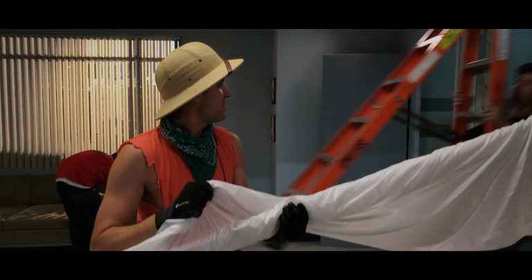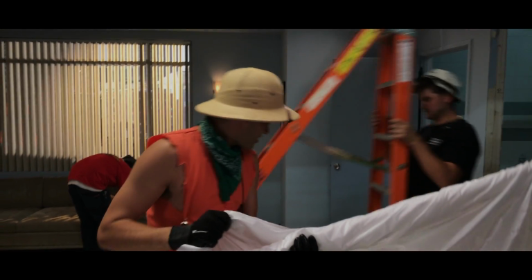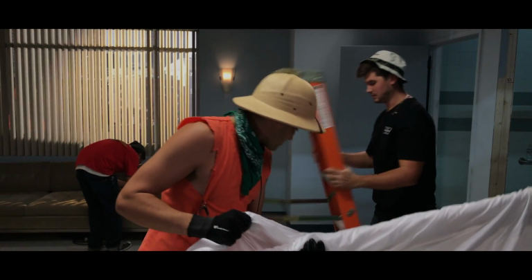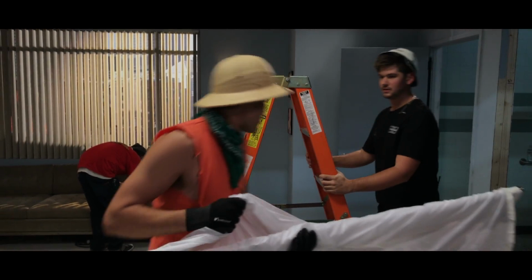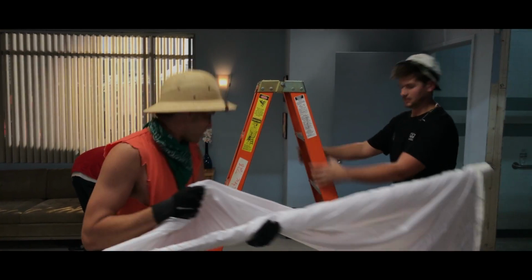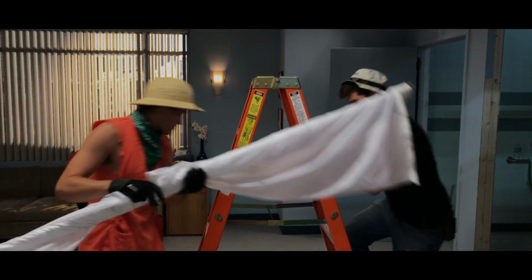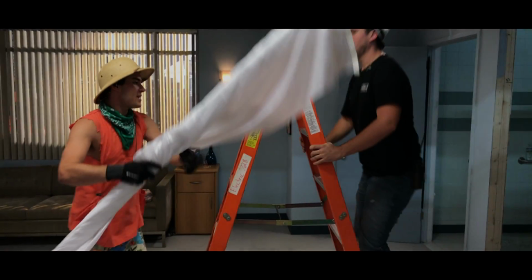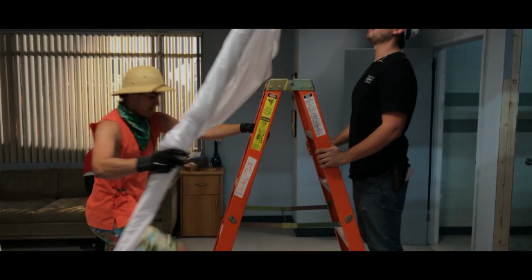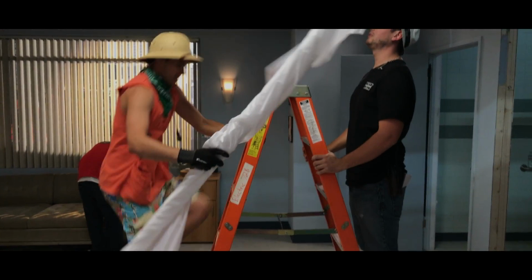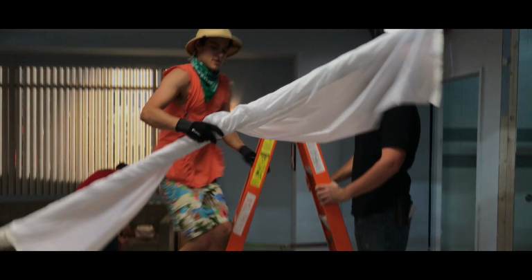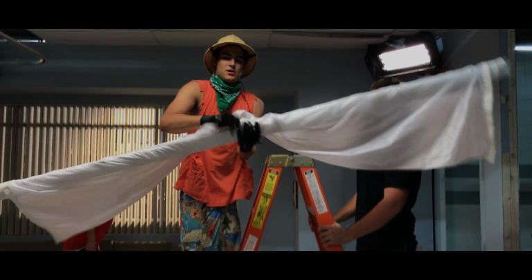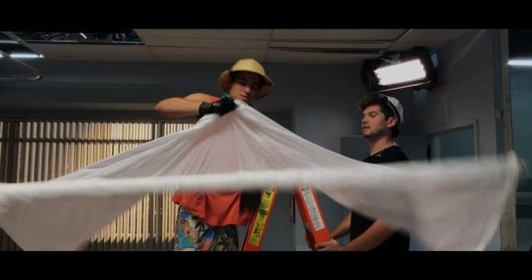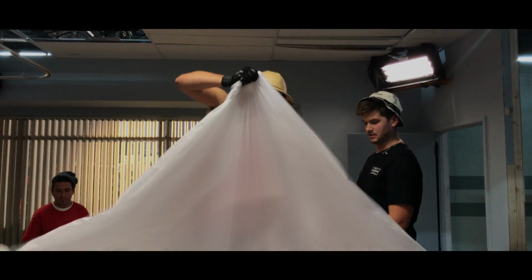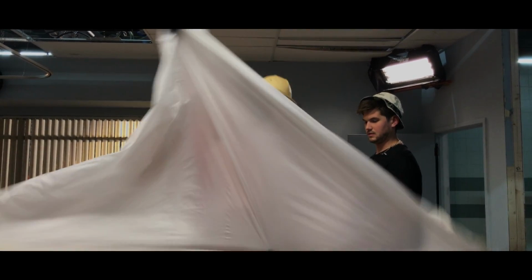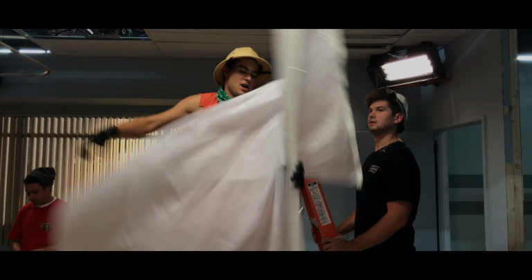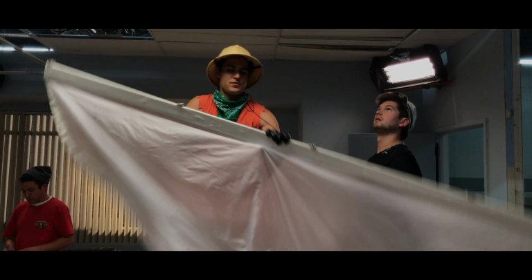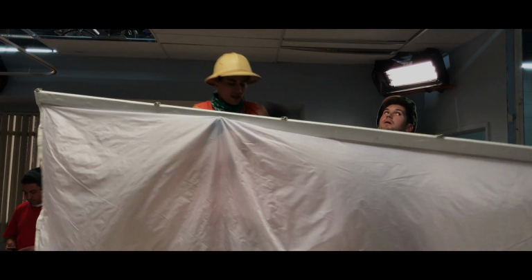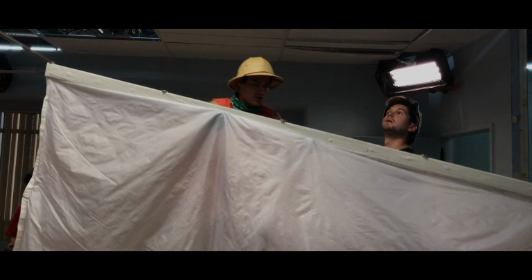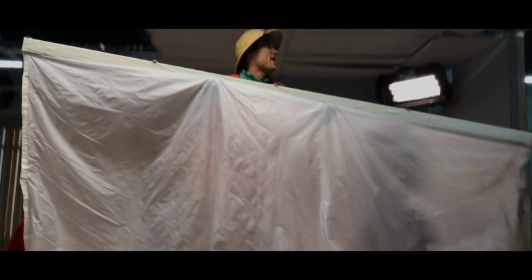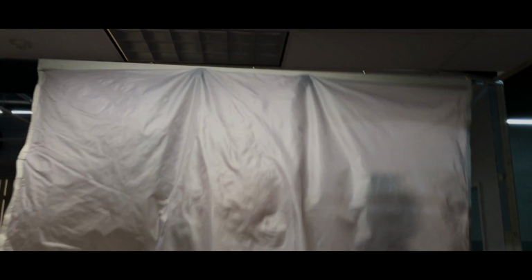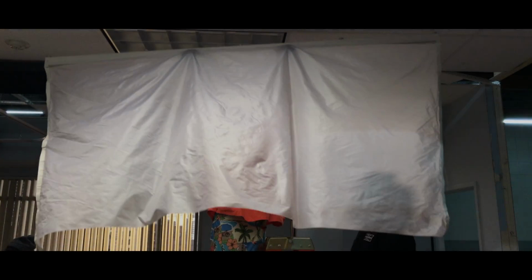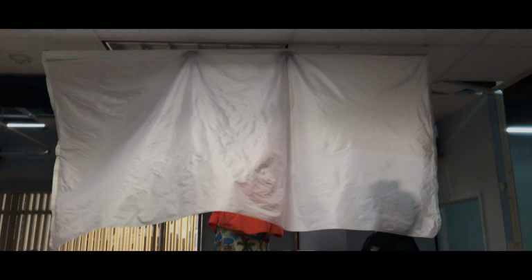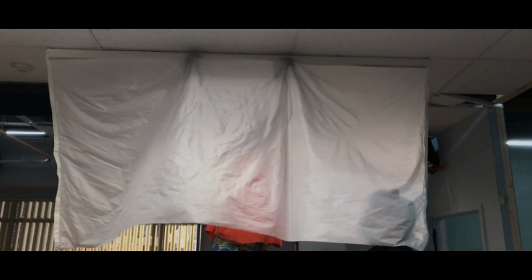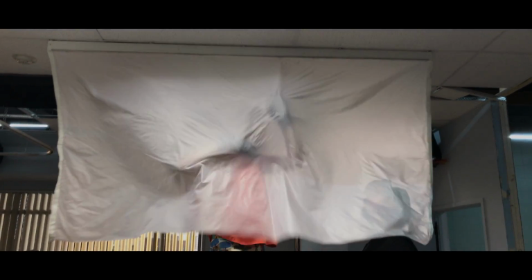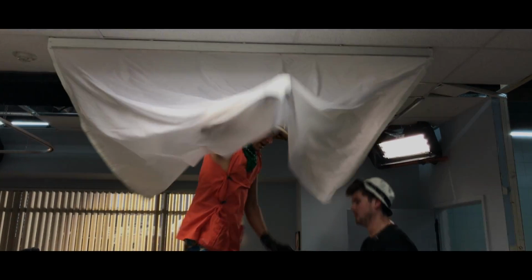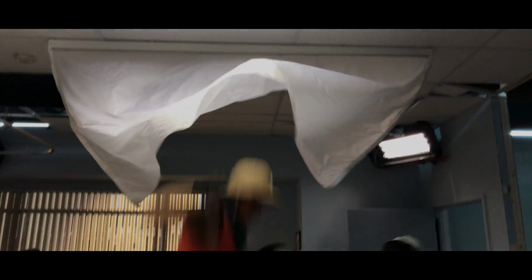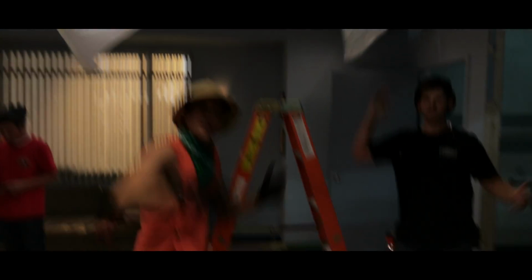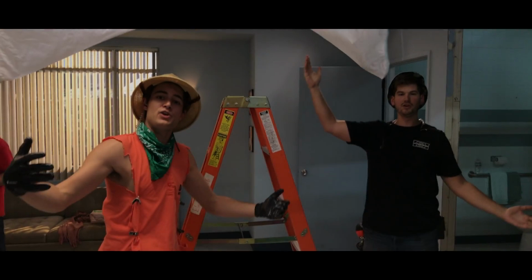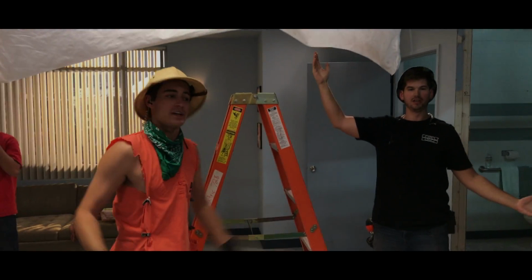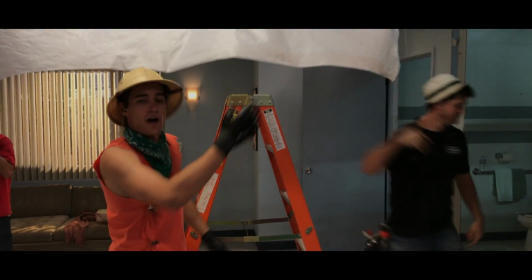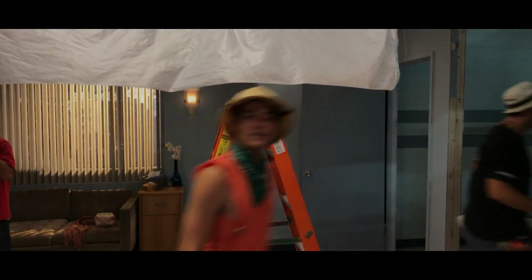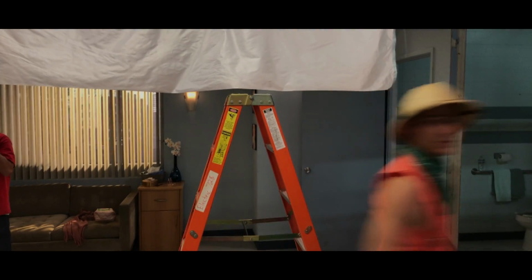Ladder points. Be on my ladder, Tim. I am on your ladder. This is an eight foot half grid. Look at how the speed works. And diffusion. Follow us to the next set, please.